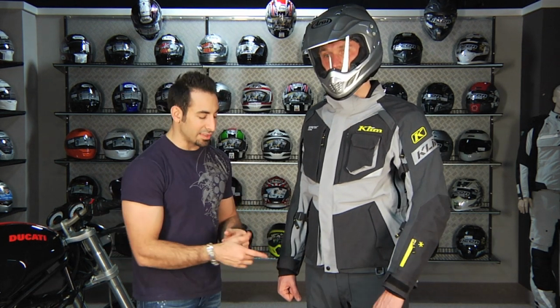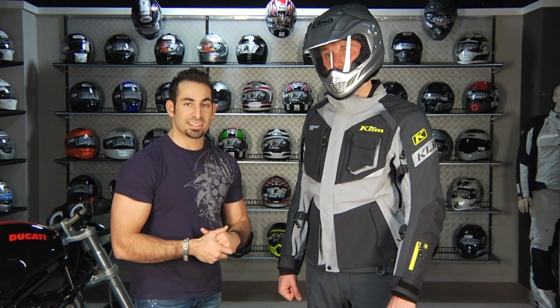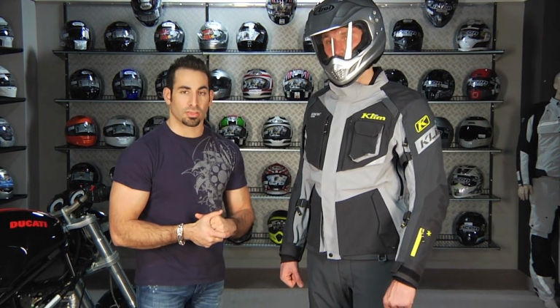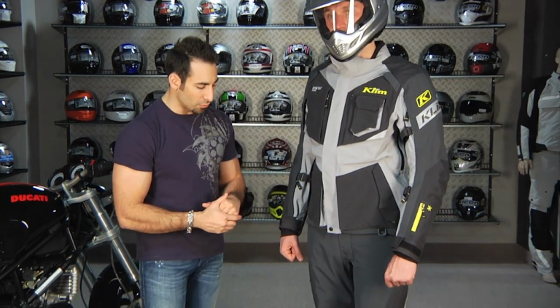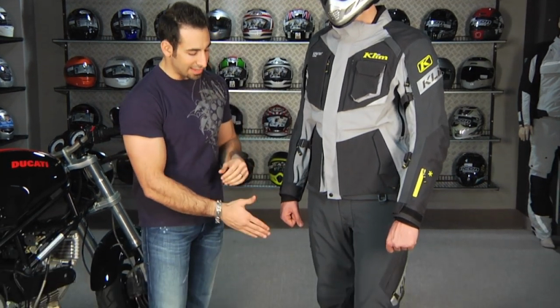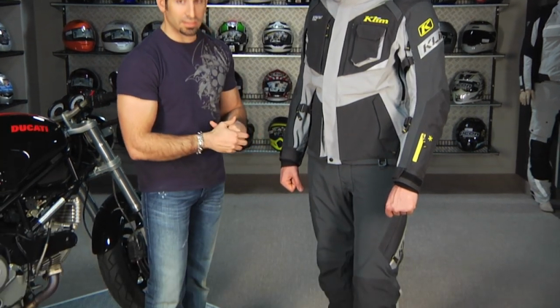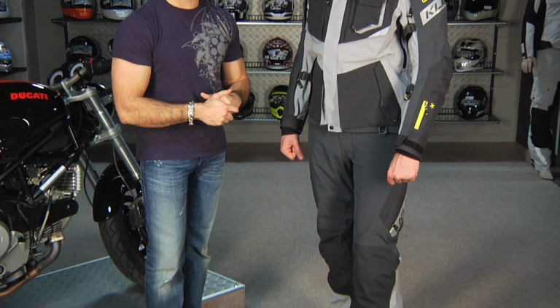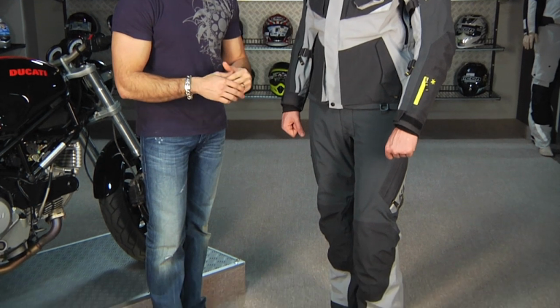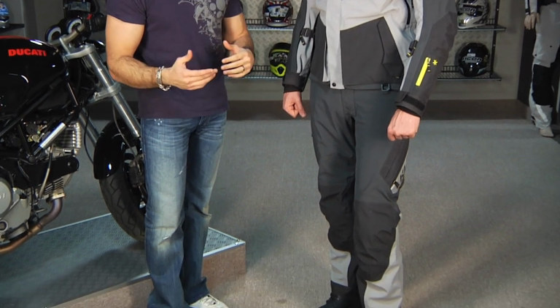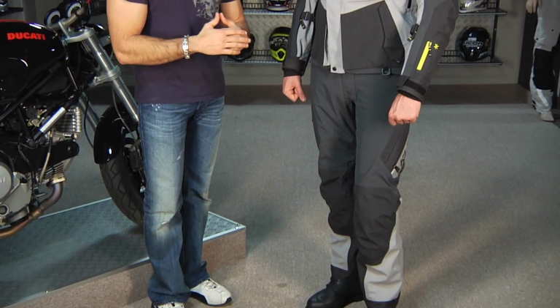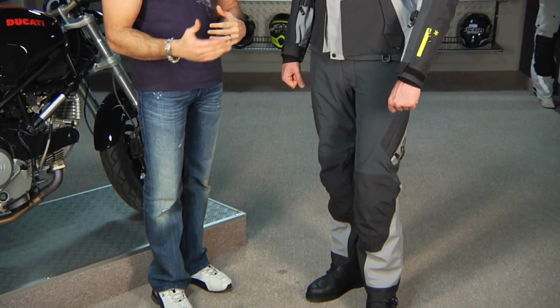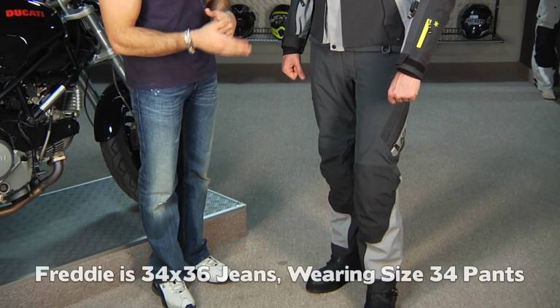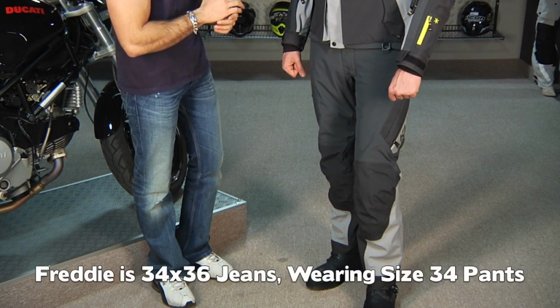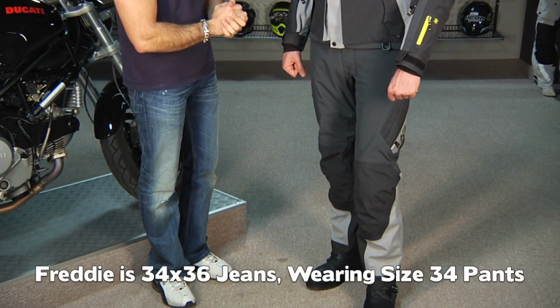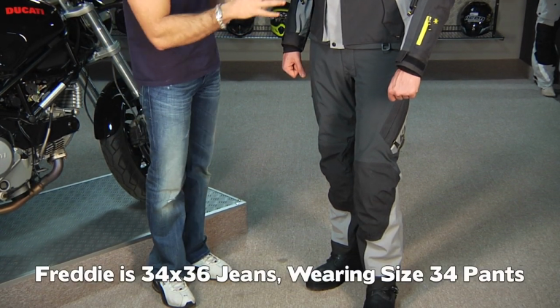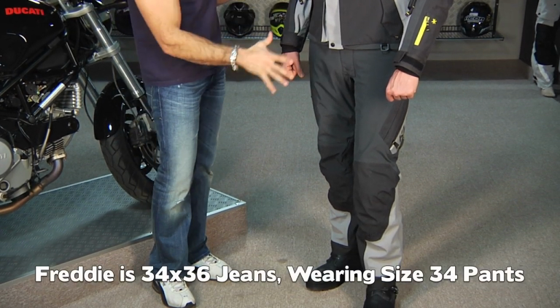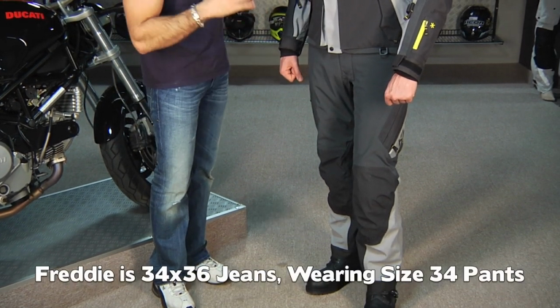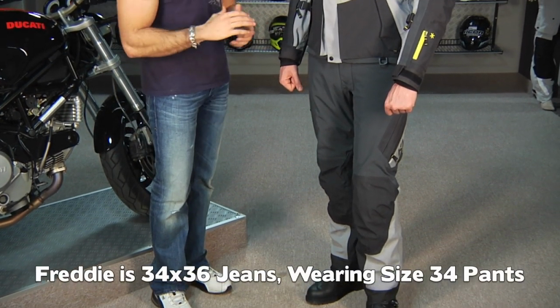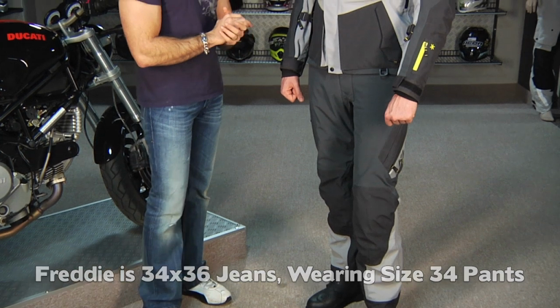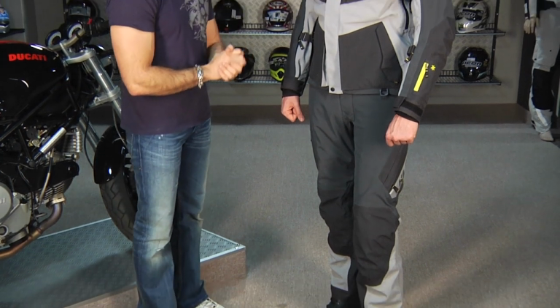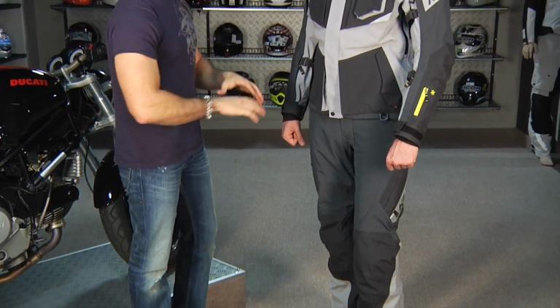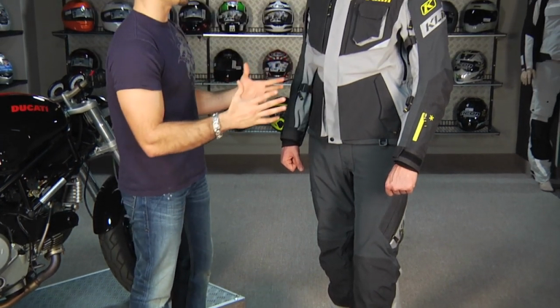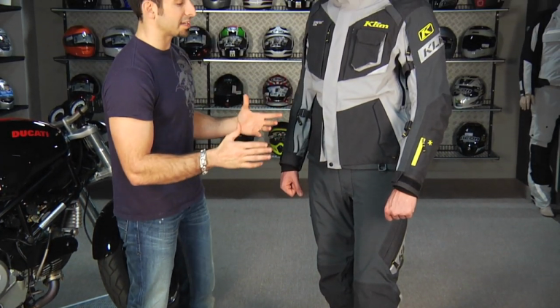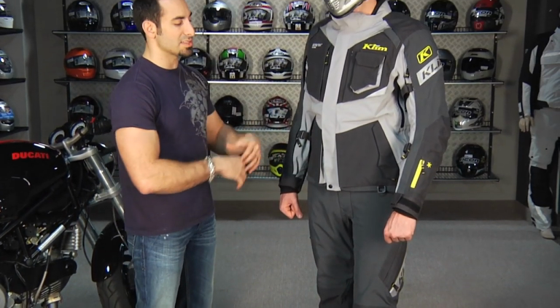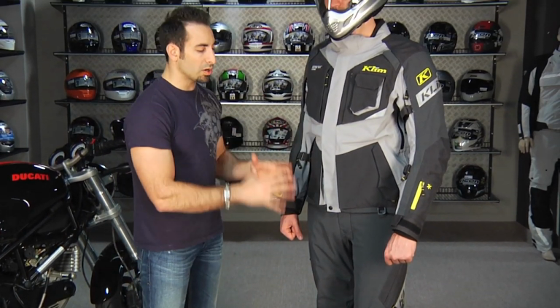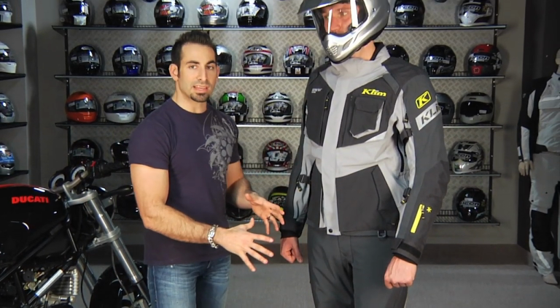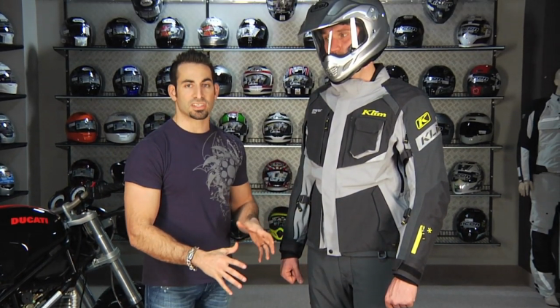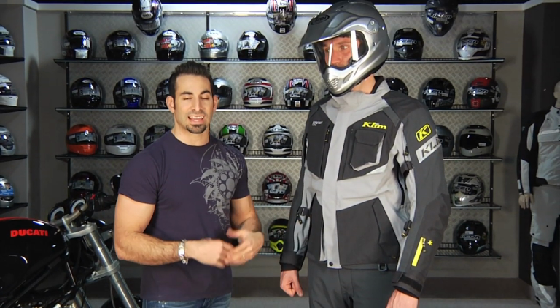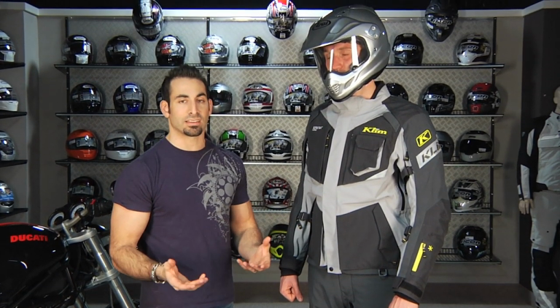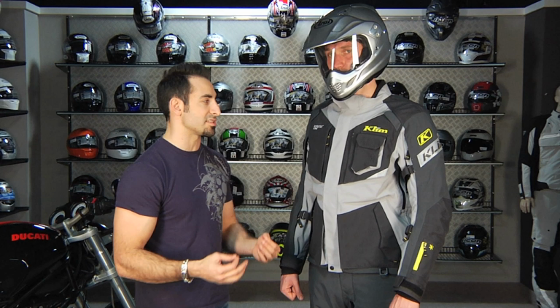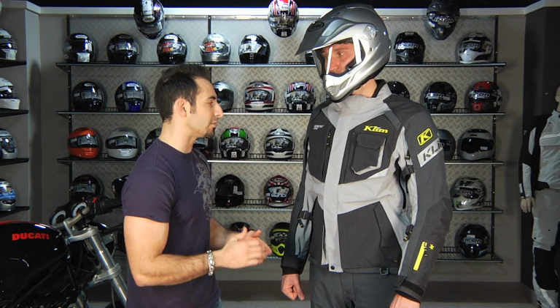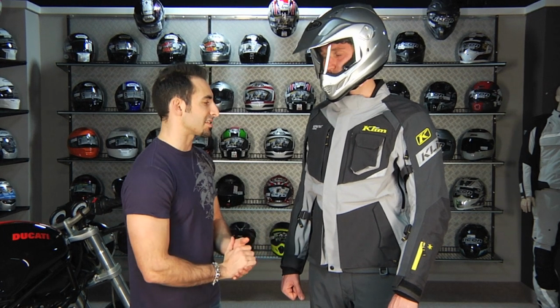In the pants, he's wearing a 34, and typically Freddy wears a 36-36 or 34-36 pants. Notice the roominess — it's an off-road style coat. So let's get into some of the protection elements, walk through some of the application elements, and then get into the features and the nitty-gritty of this jacket.